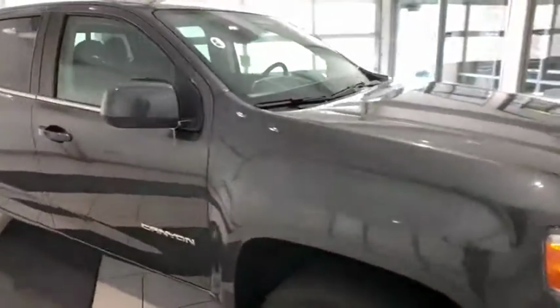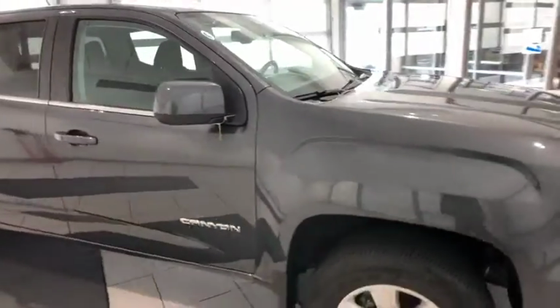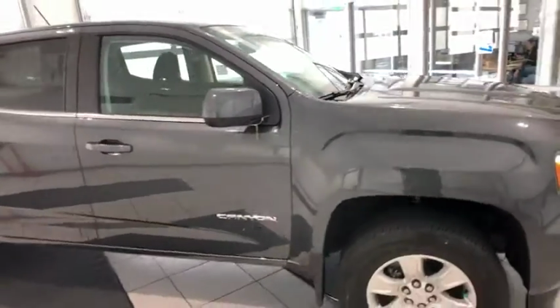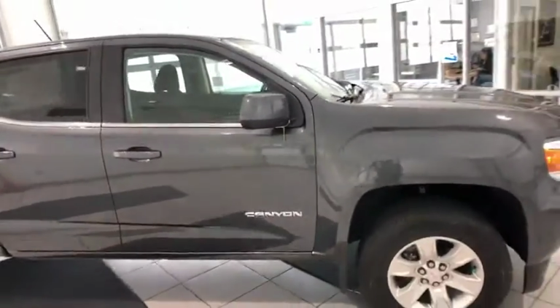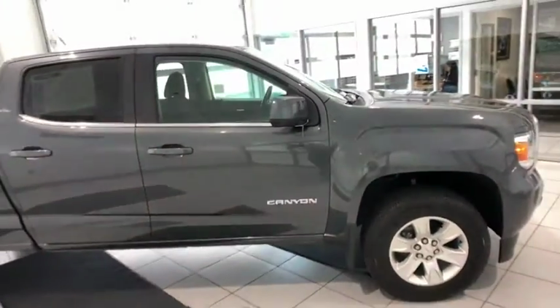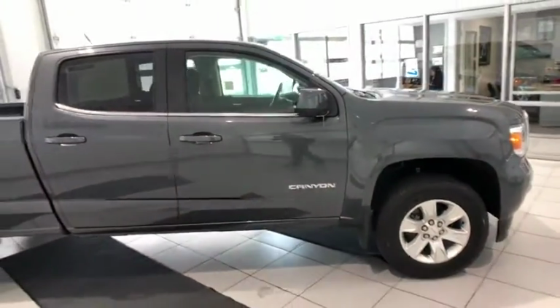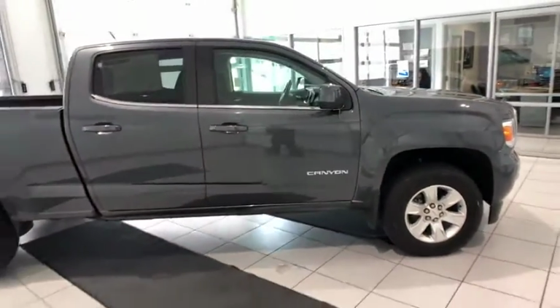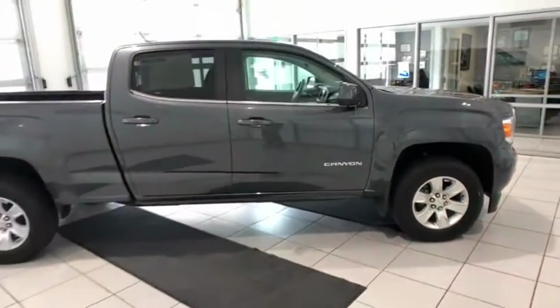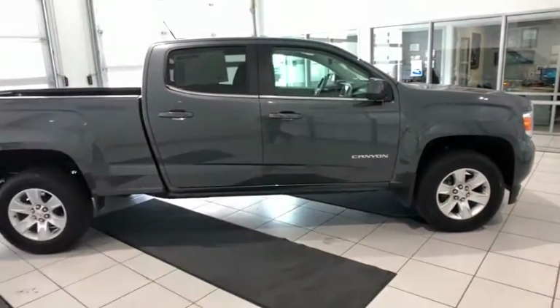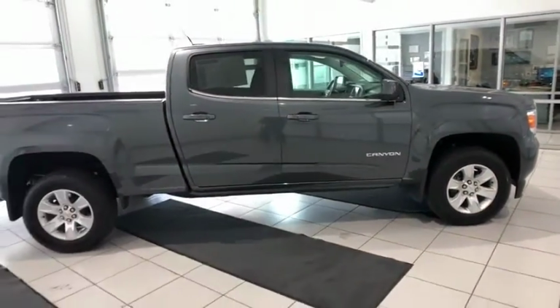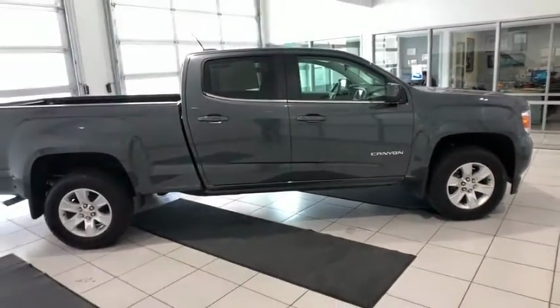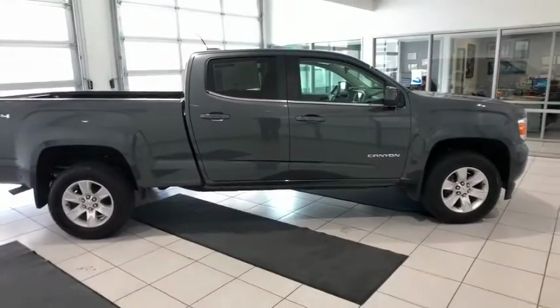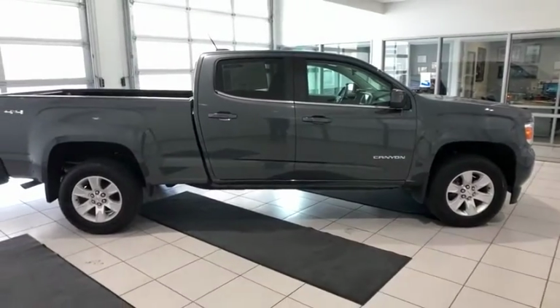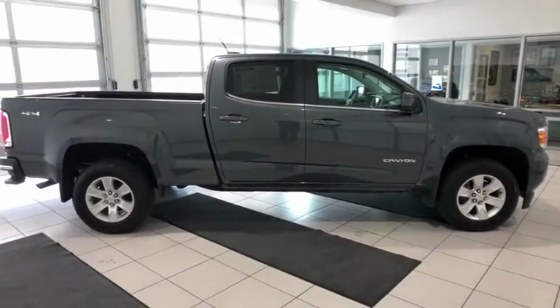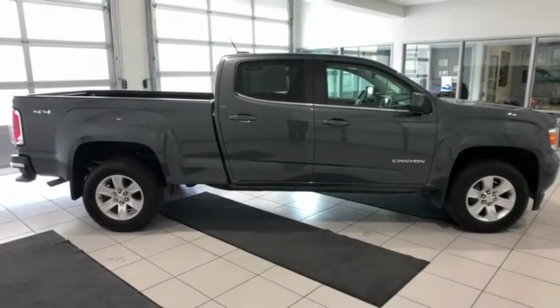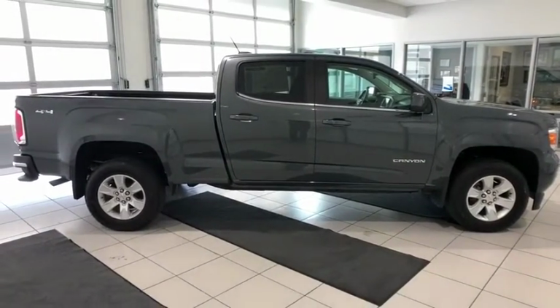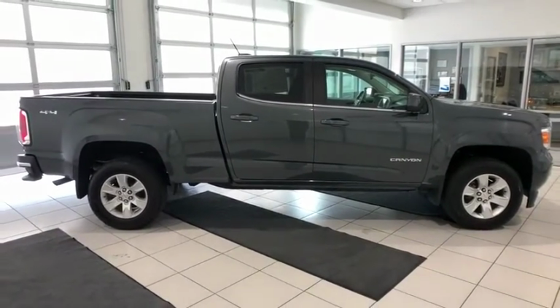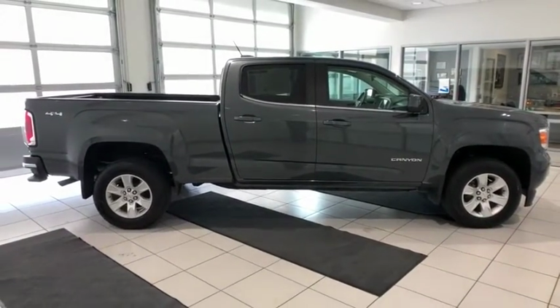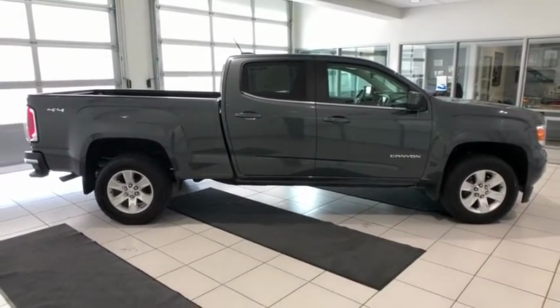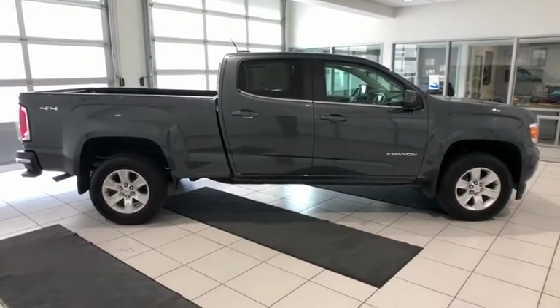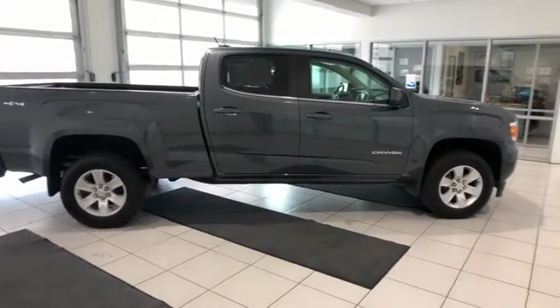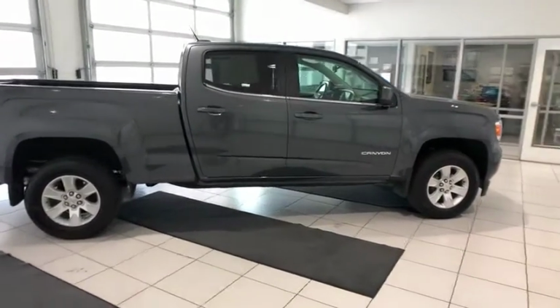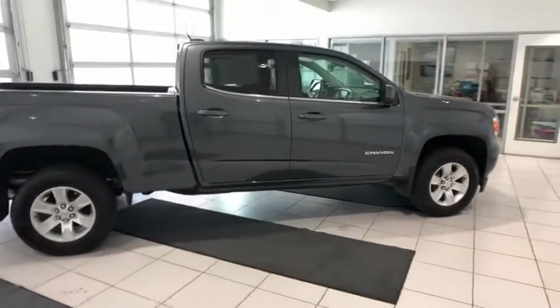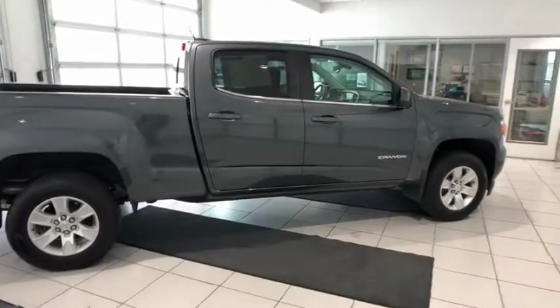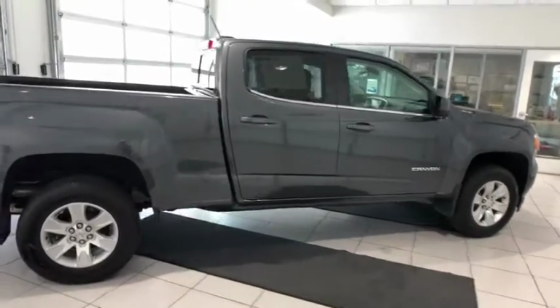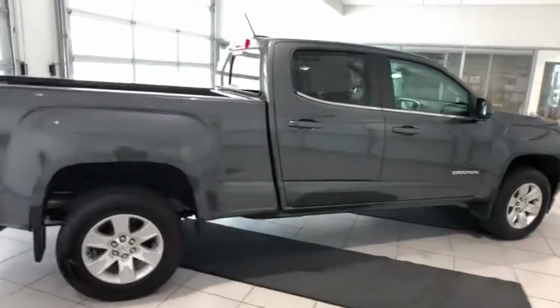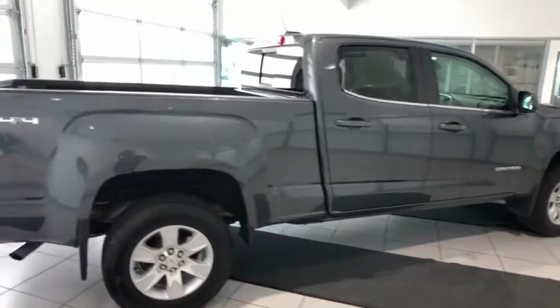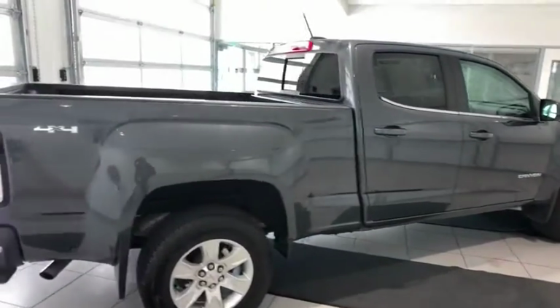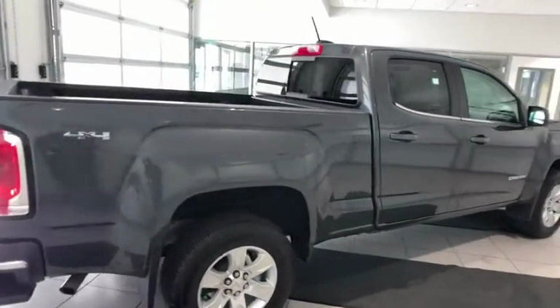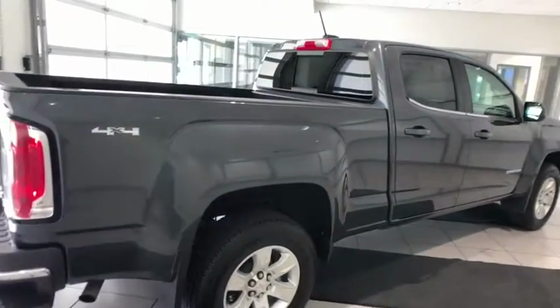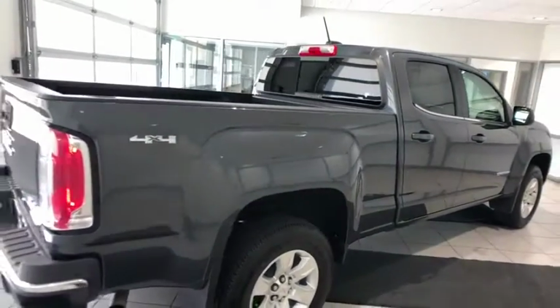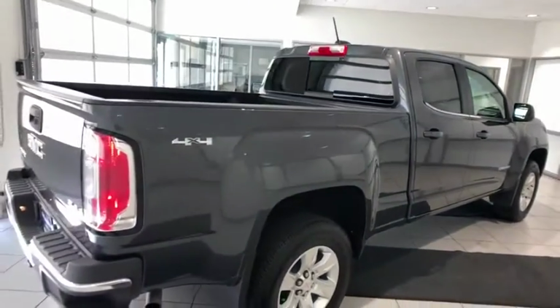This vehicle has less than 7,000 miles. Here are some of this vehicle's great options: four-wheel drive, backup camera, keyless entry, leather-wrapped steering wheel, adjustable steering wheel, power steering, cruise control.